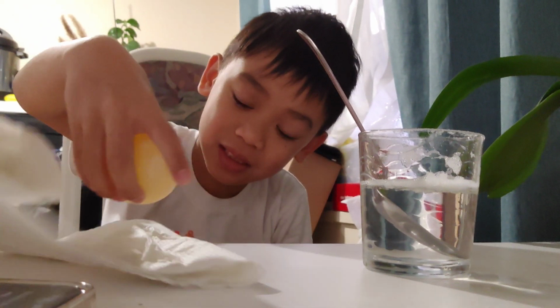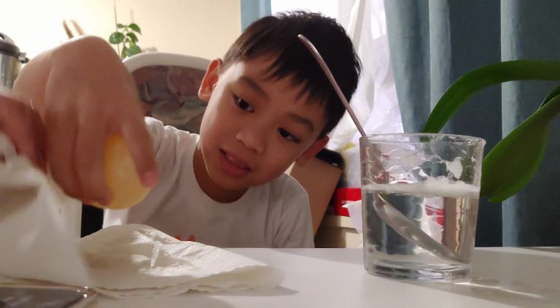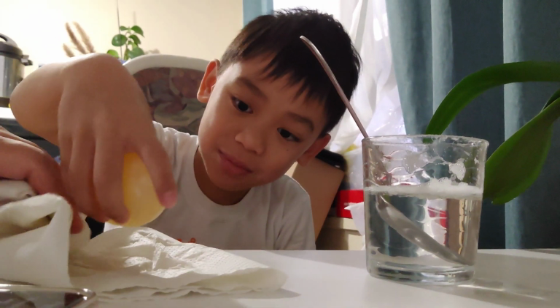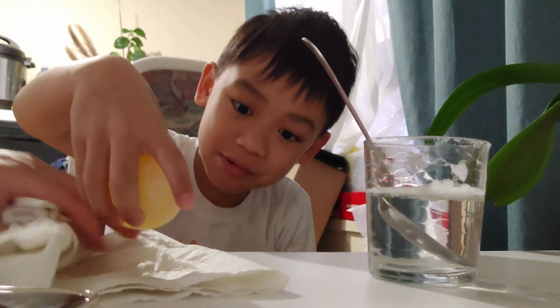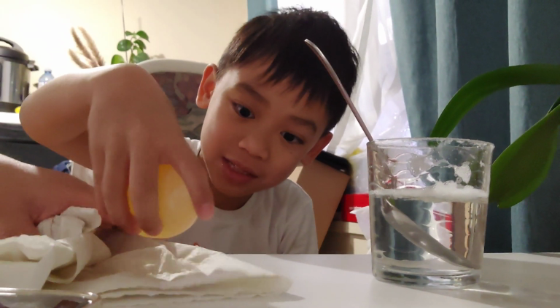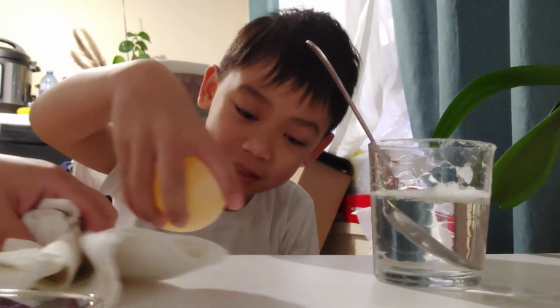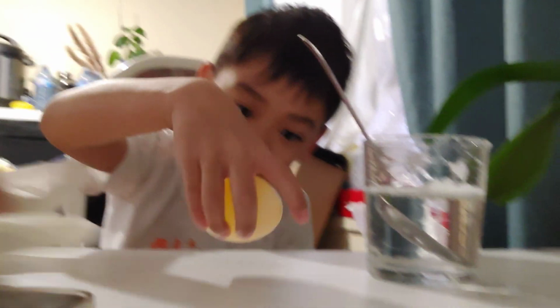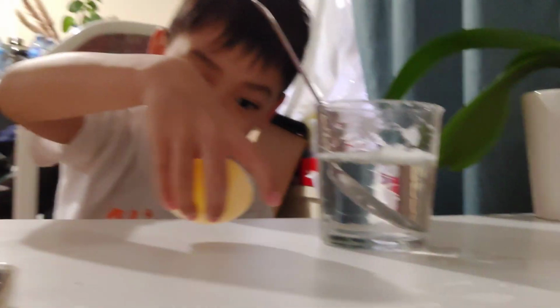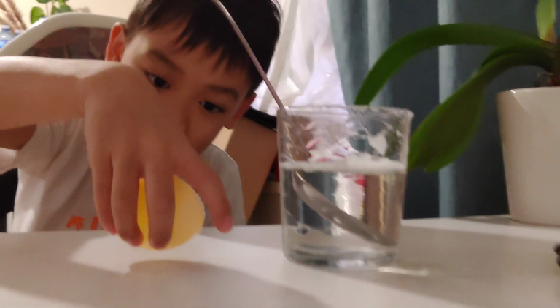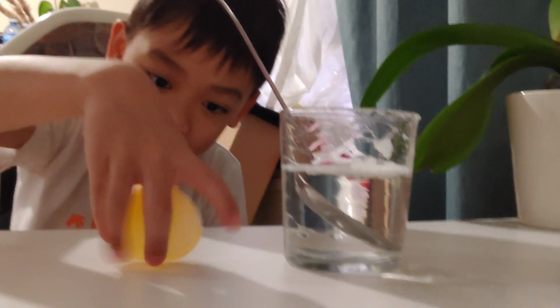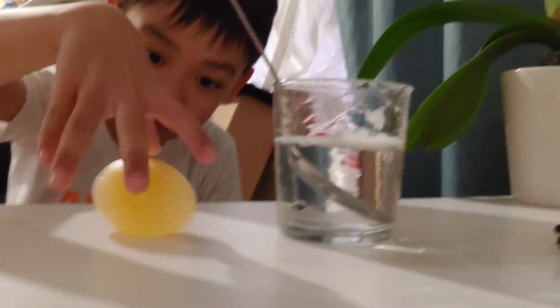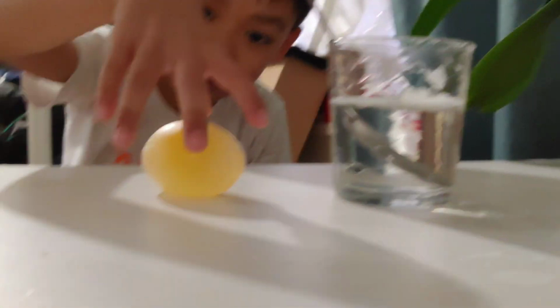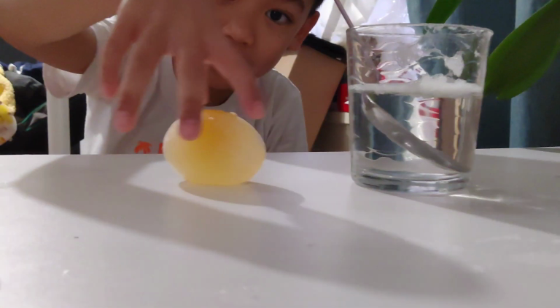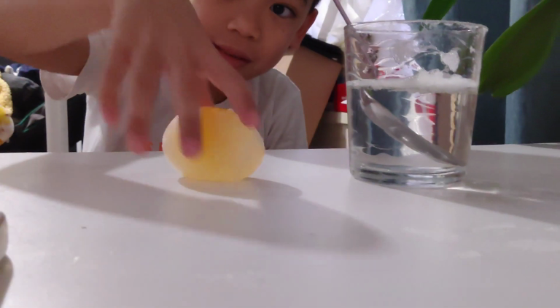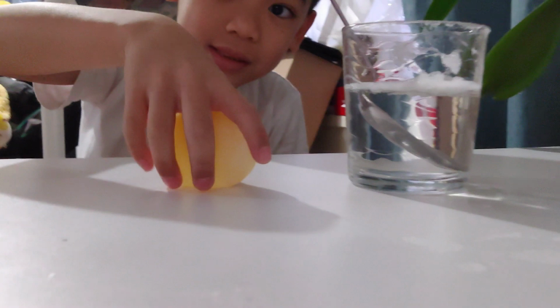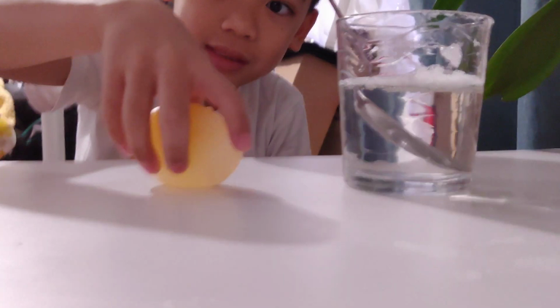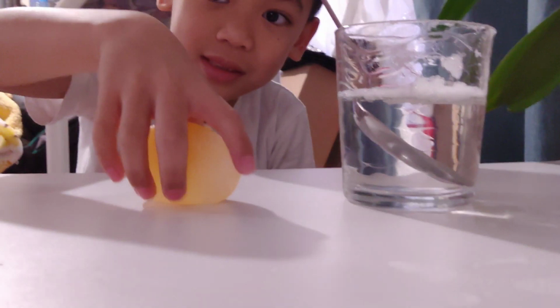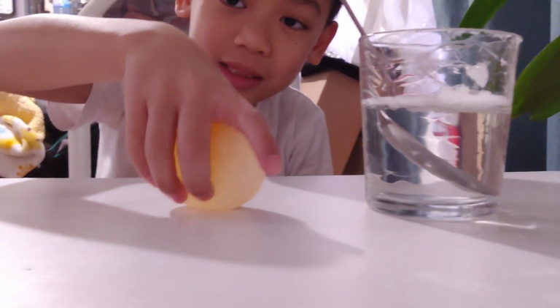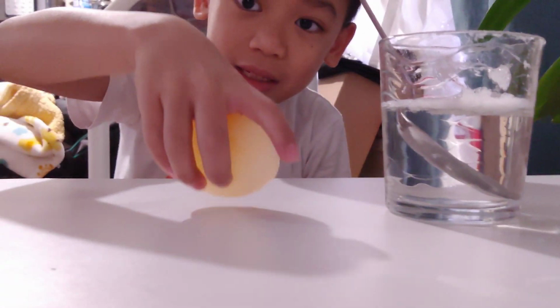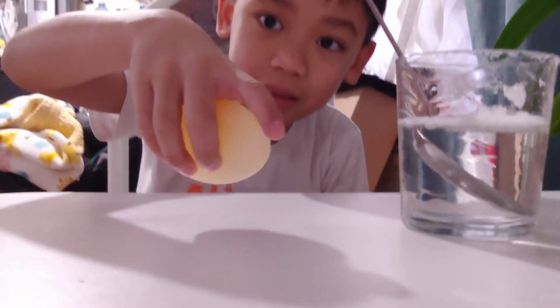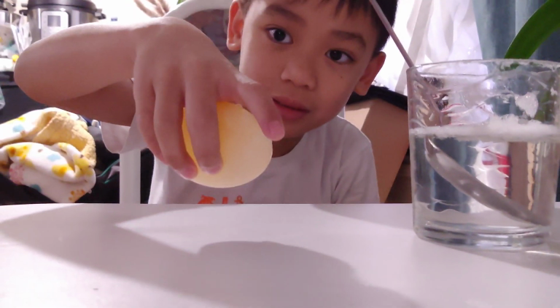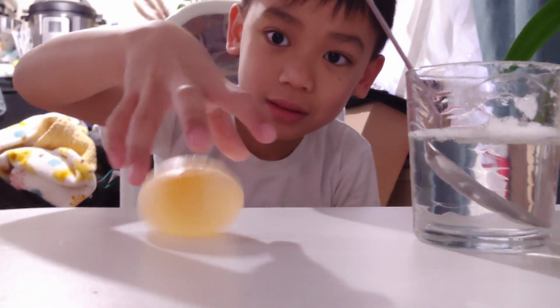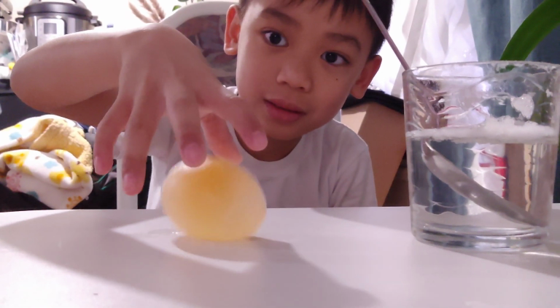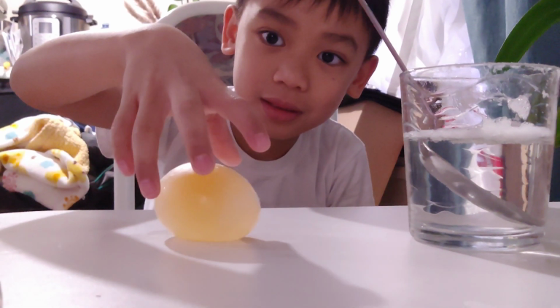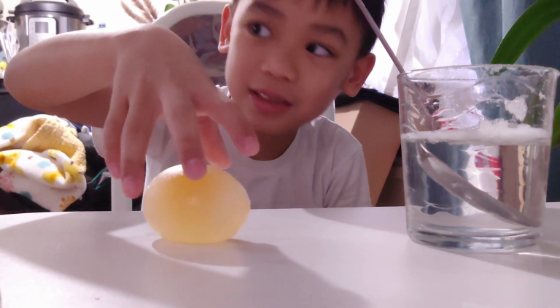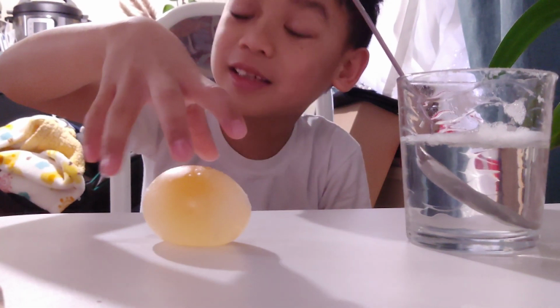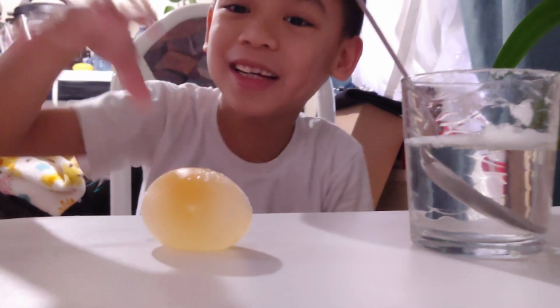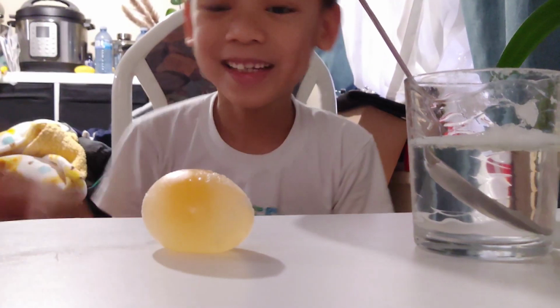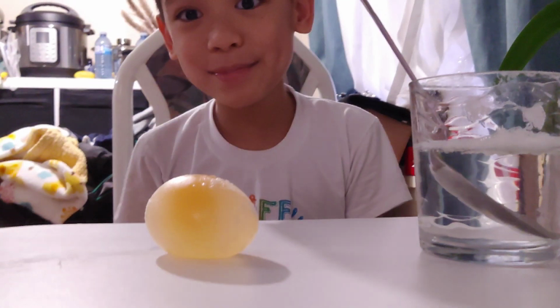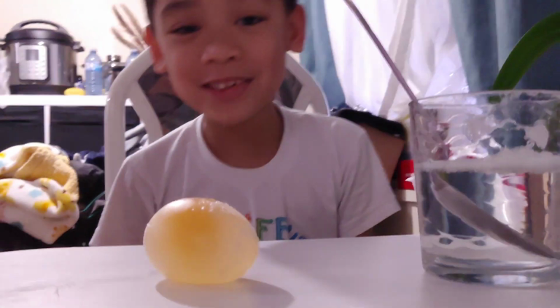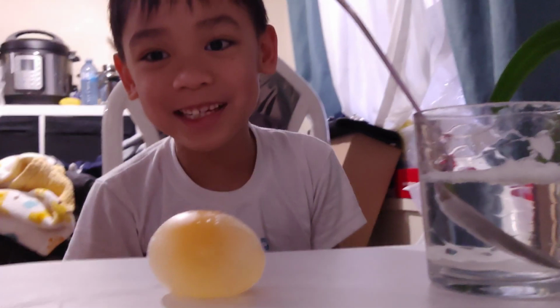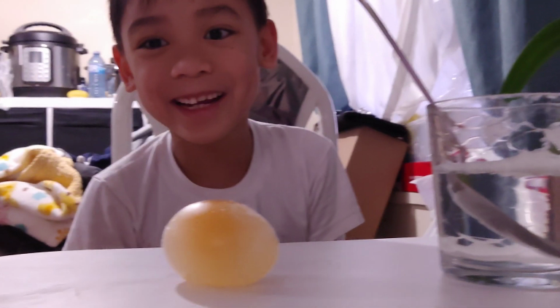There! It's bouncy, a little bit more. Mama! Check if it's bouncy. Okay. Oh! It's bouncy! It's bouncy!